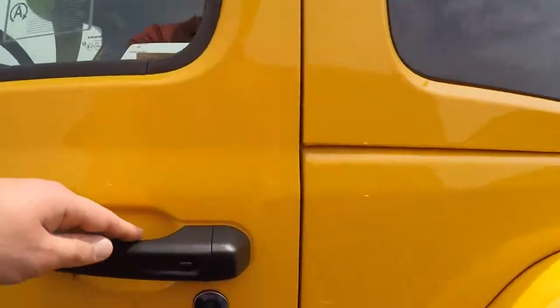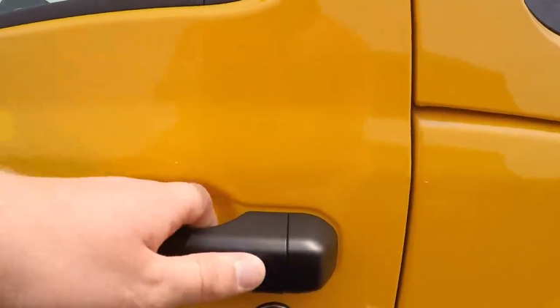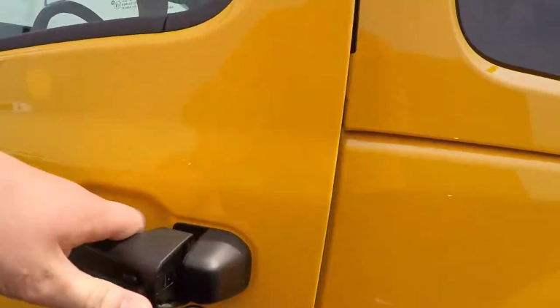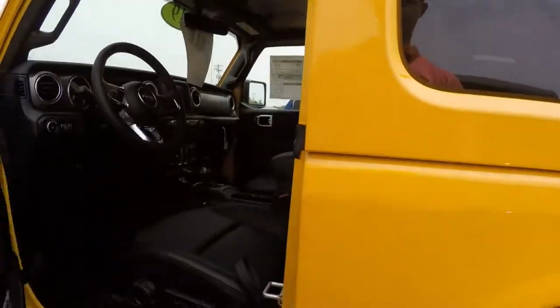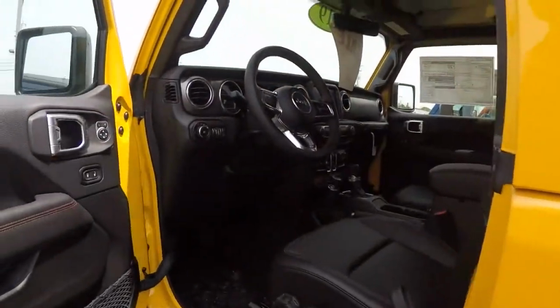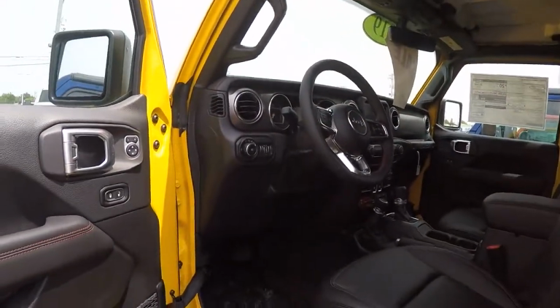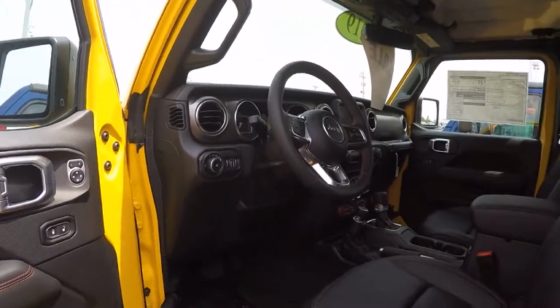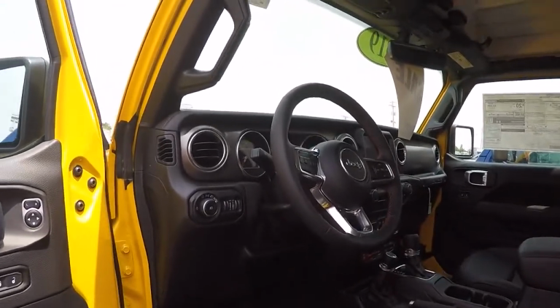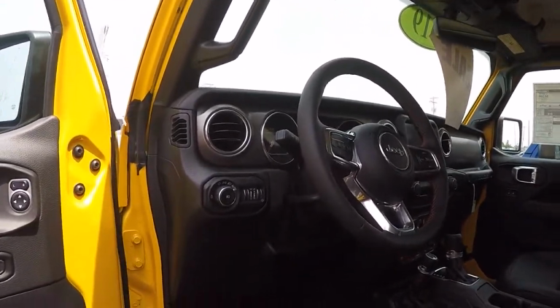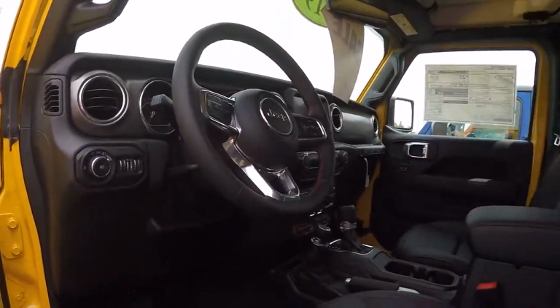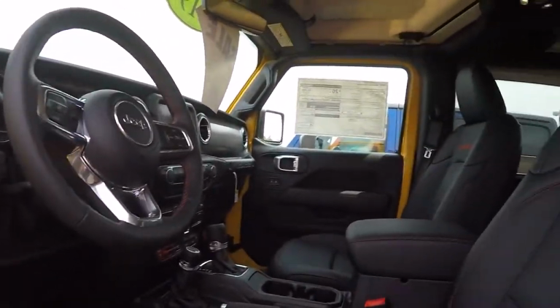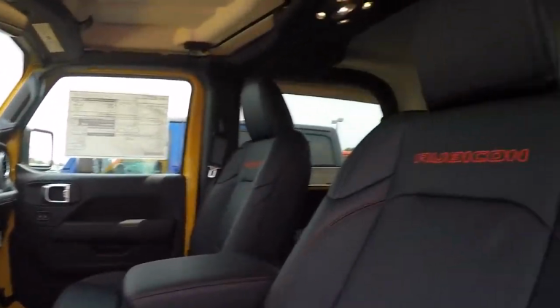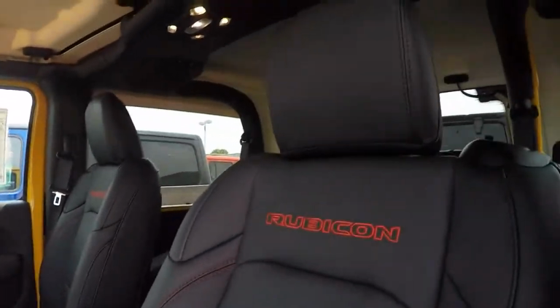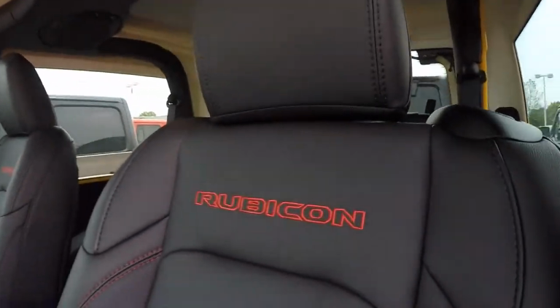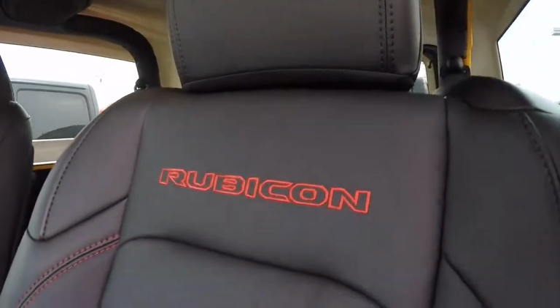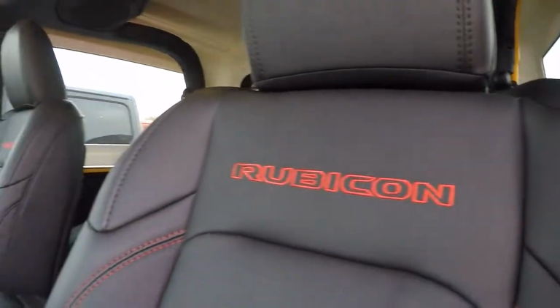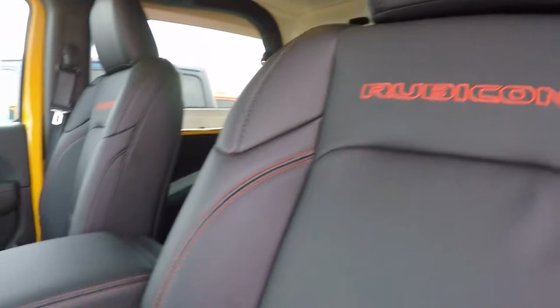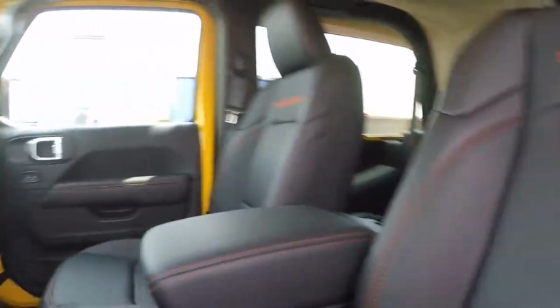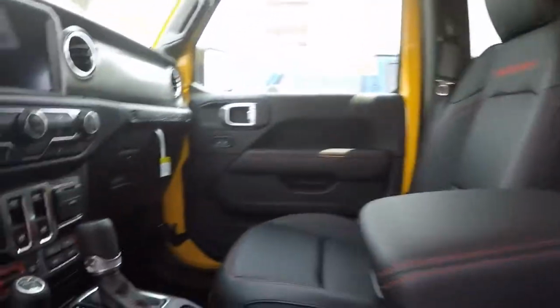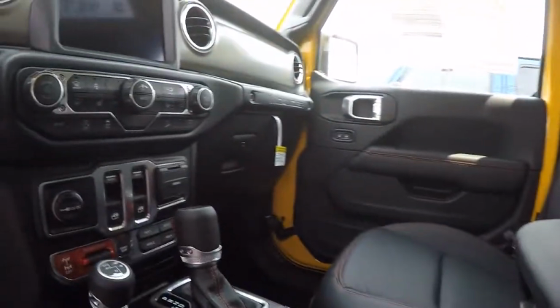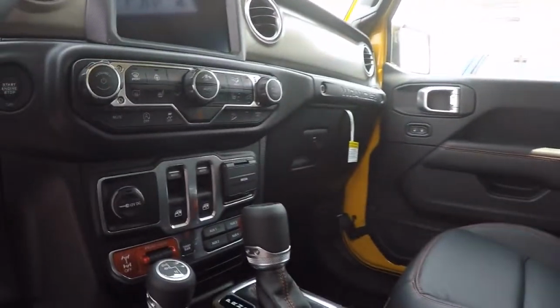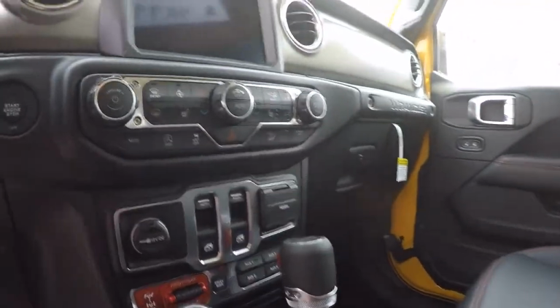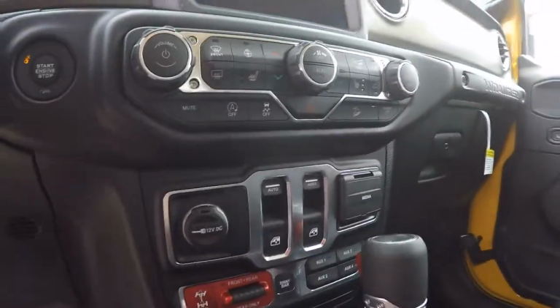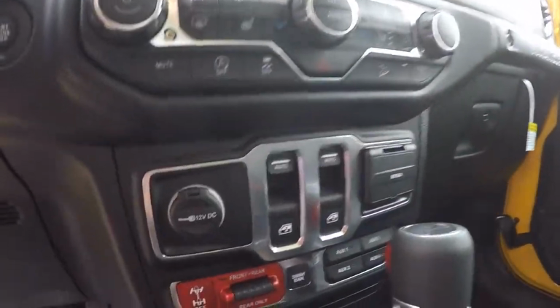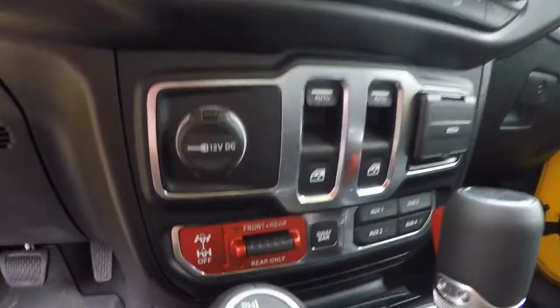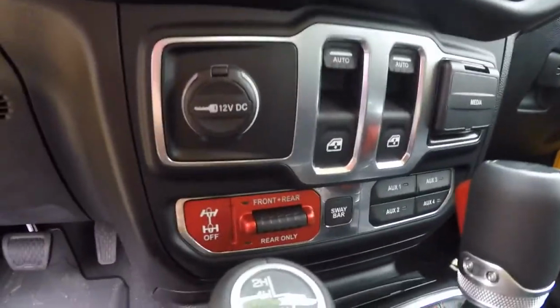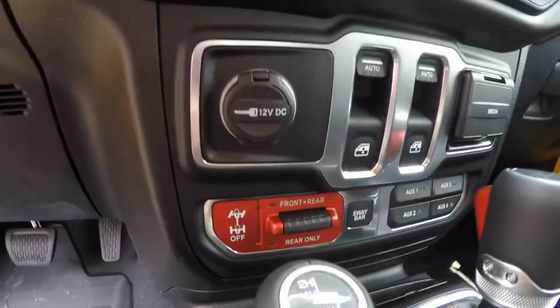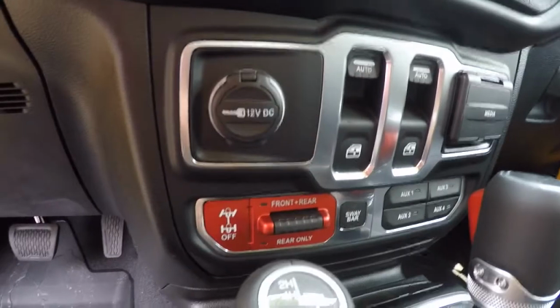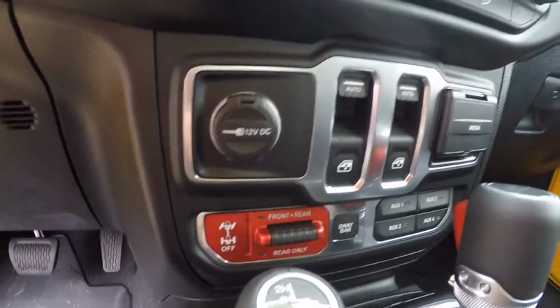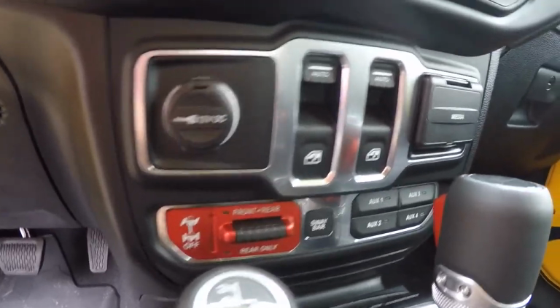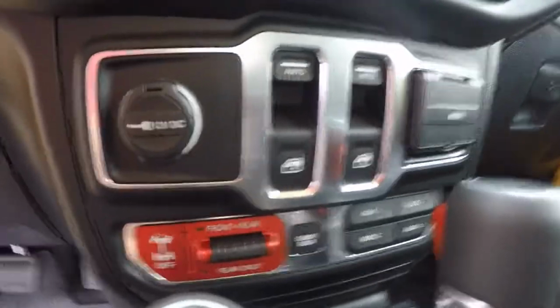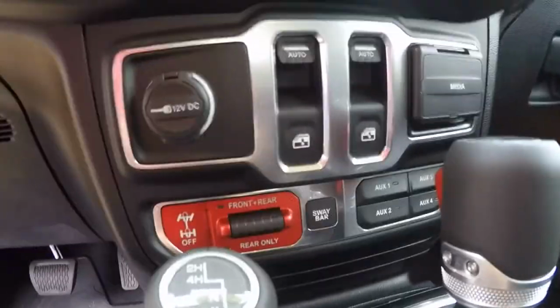Keyless Go entry. Inside here you got black leather with red stitching all throughout the vehicle. Front and rear lockers, rear only, and your sway bar disconnect.